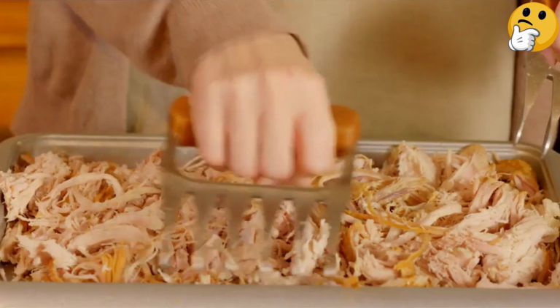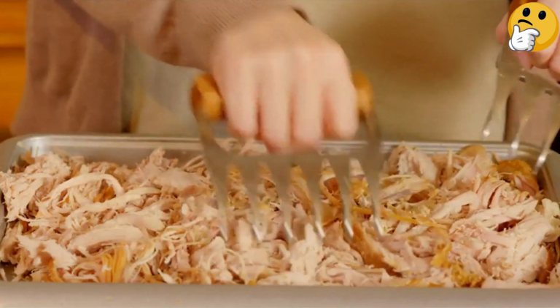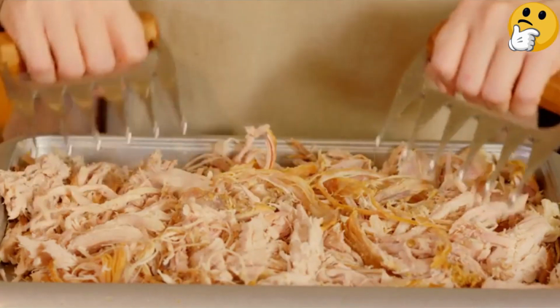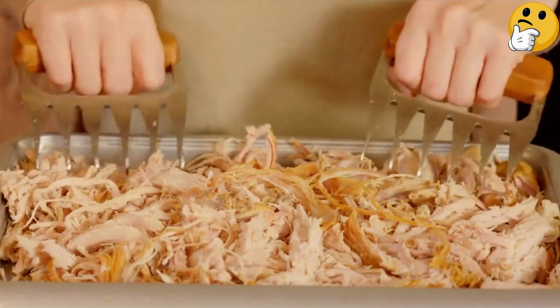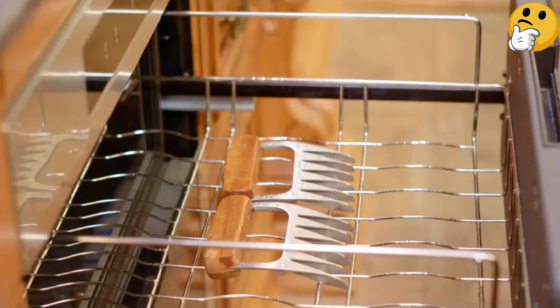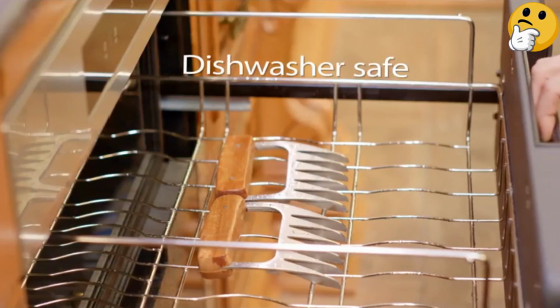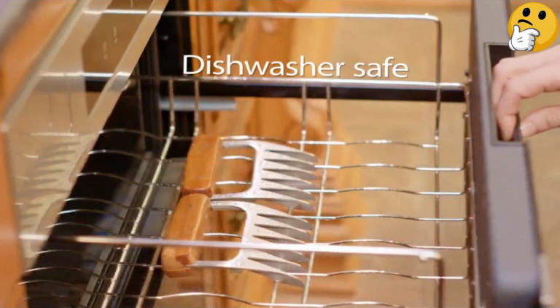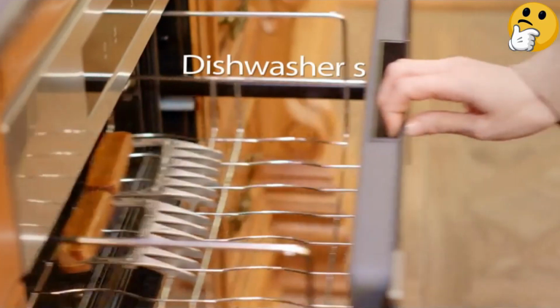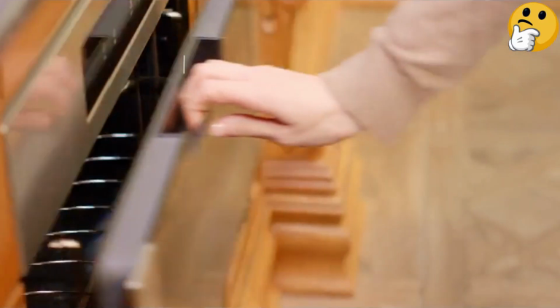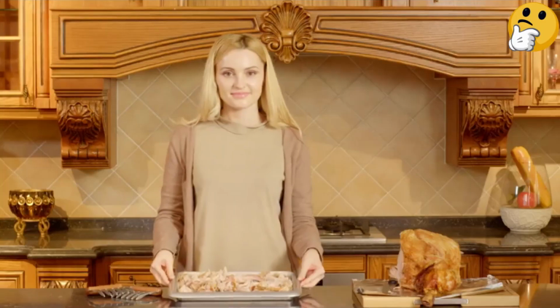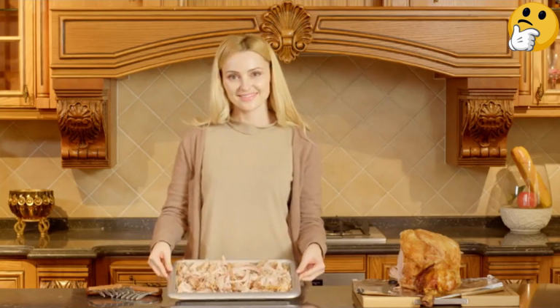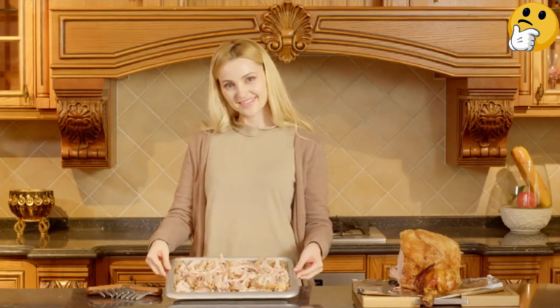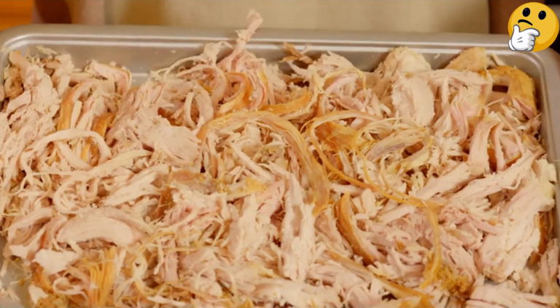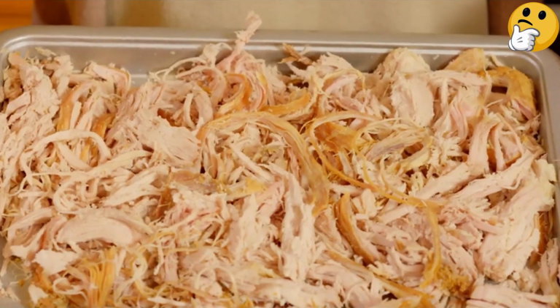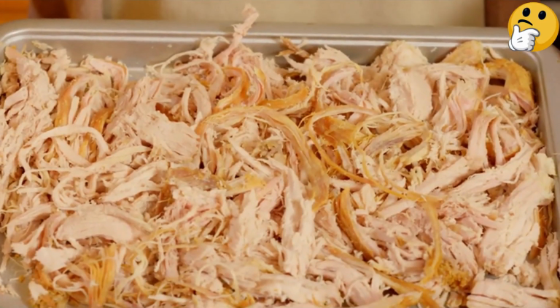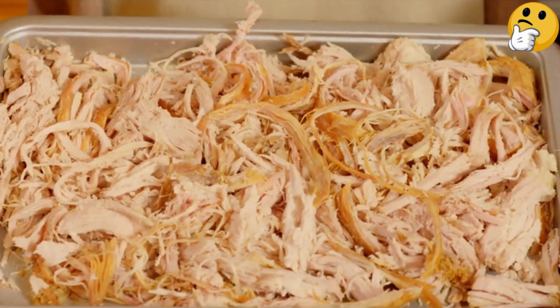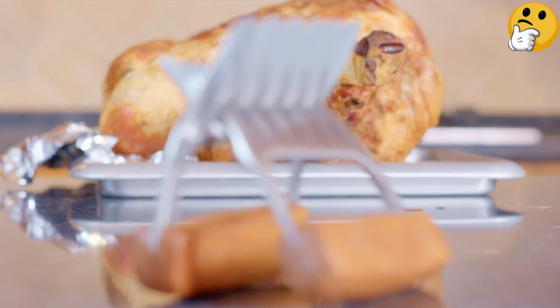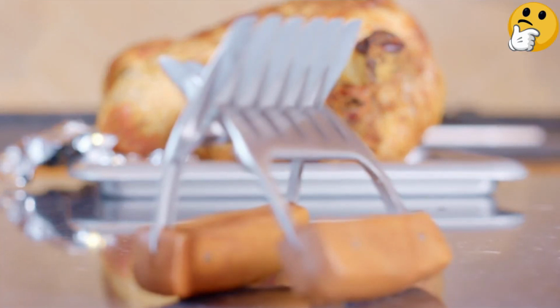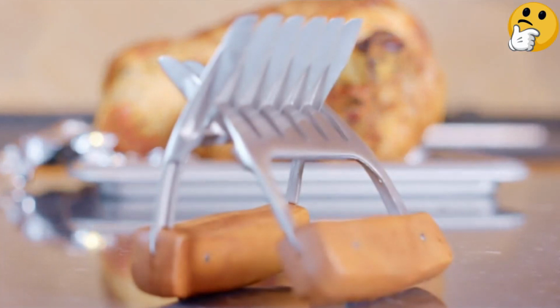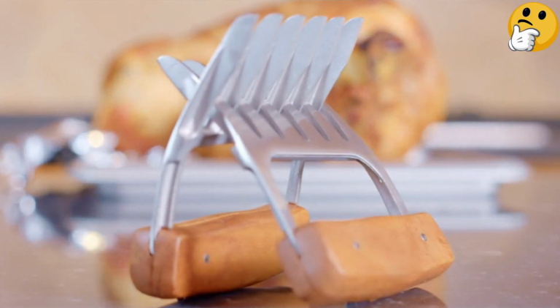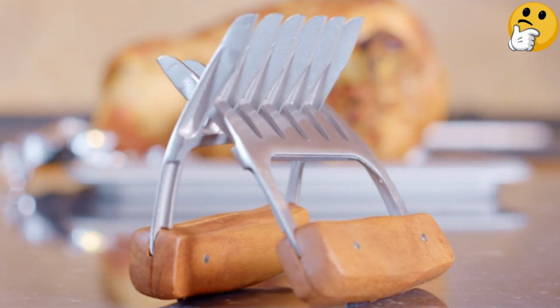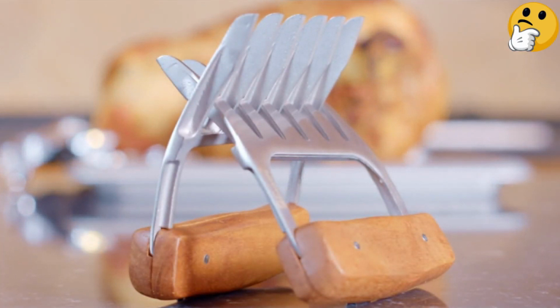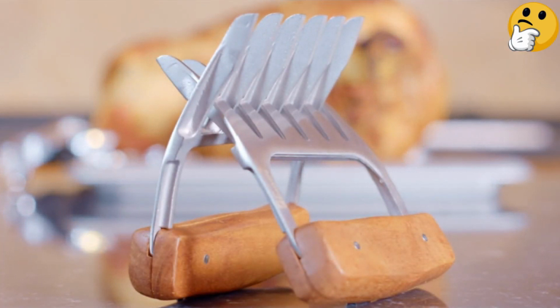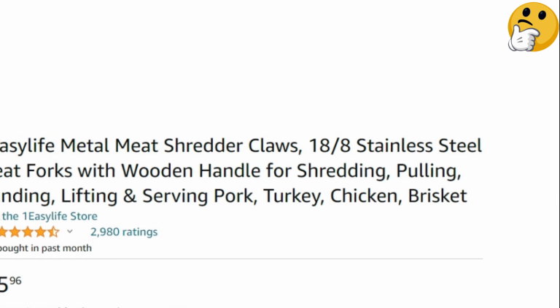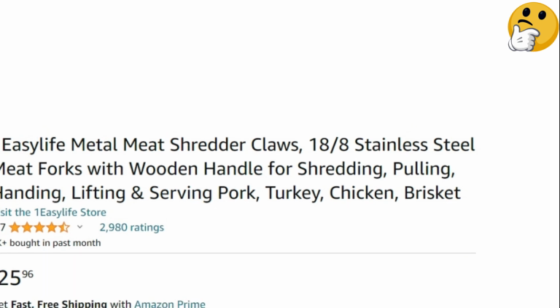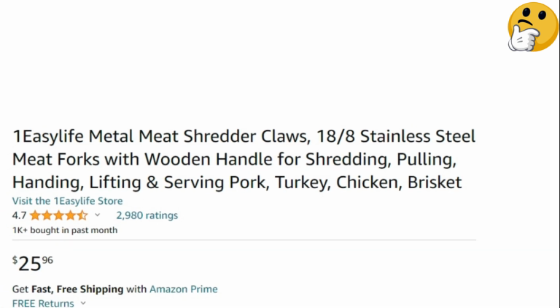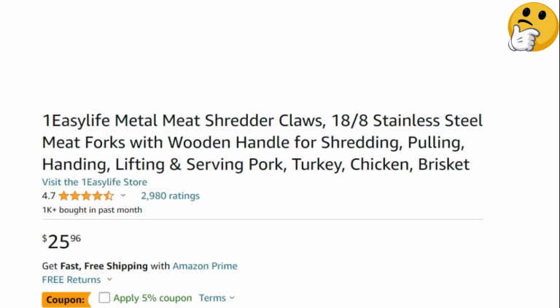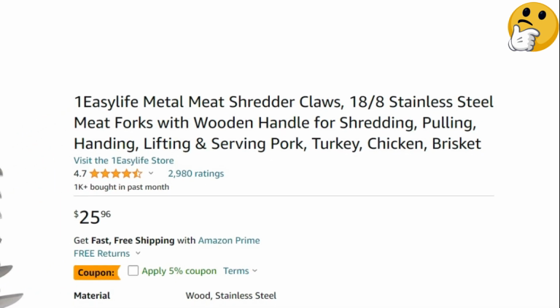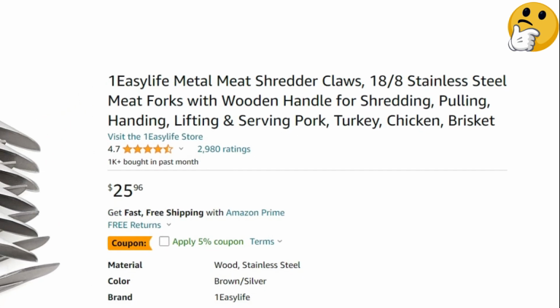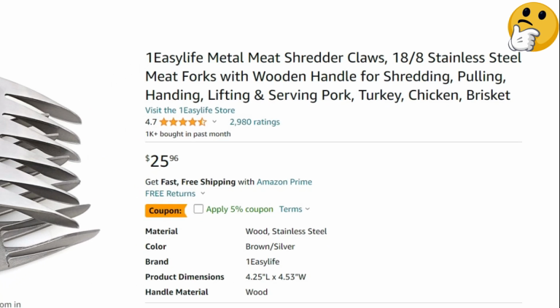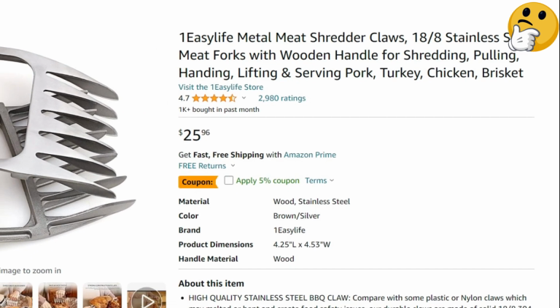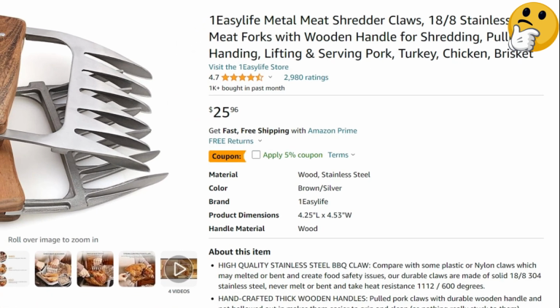They're also somewhat heavier than plastic claws, so if you're shredding a lot of meat, they might tire you out faster. What we like: attractive design, sharp prongs, high heat resistance. What we don't like: expensive, heavy.